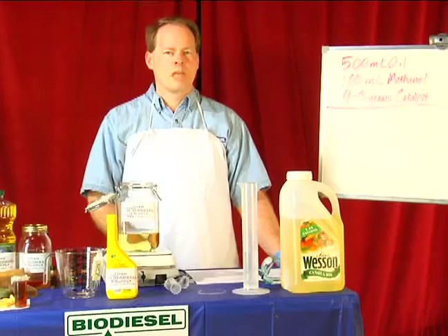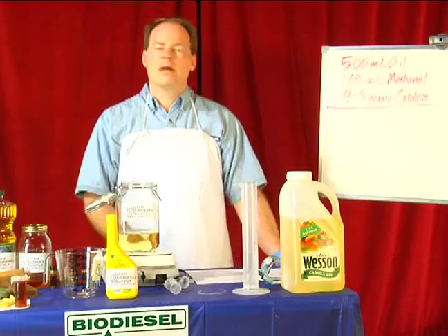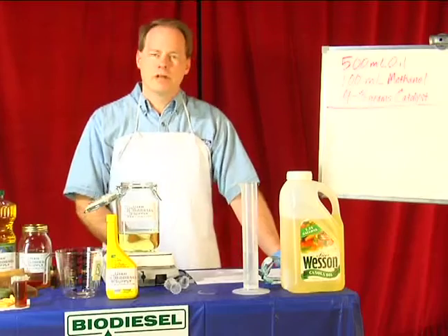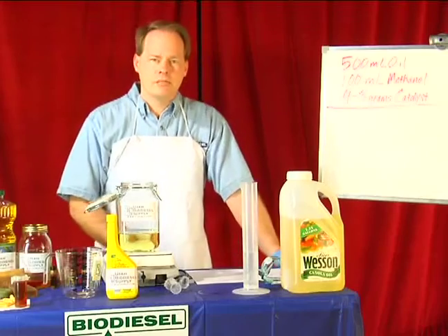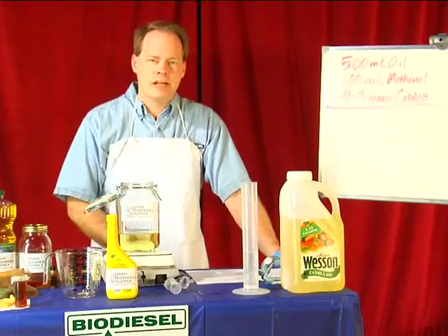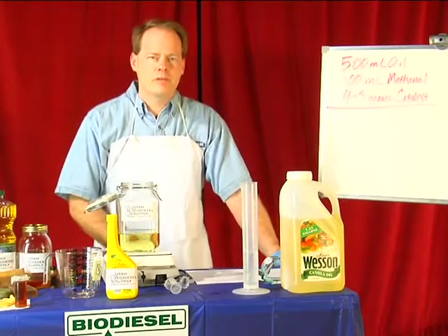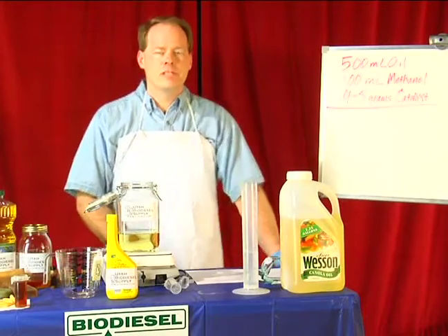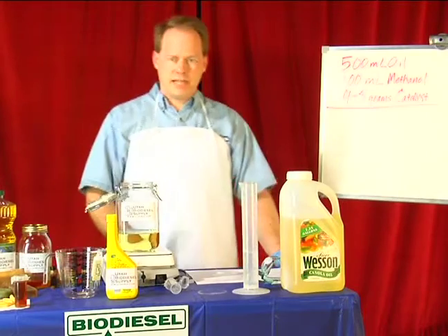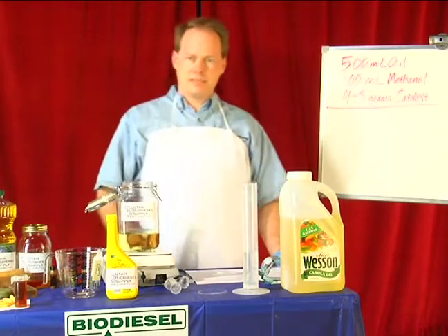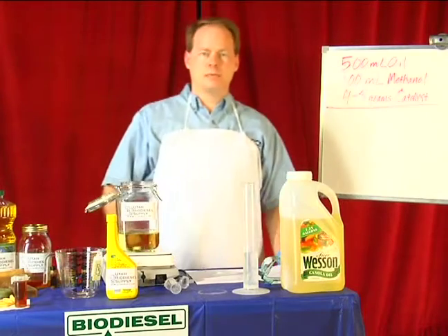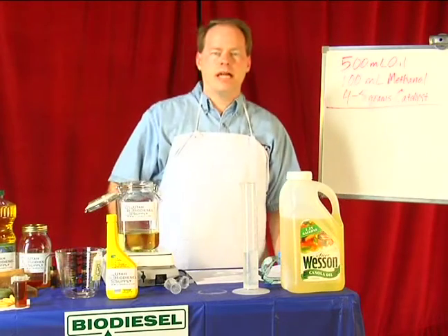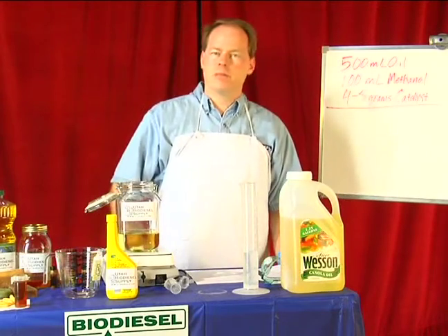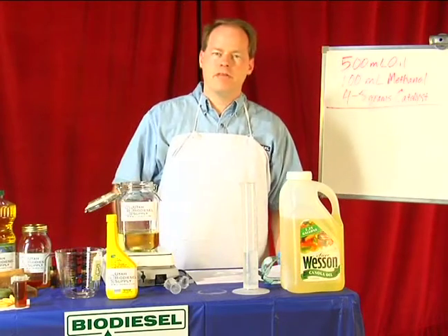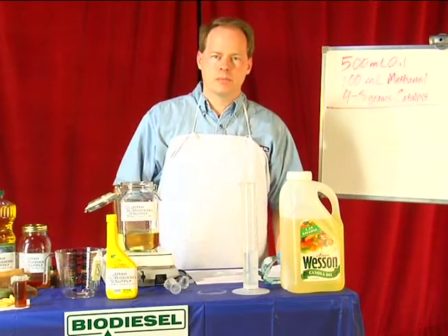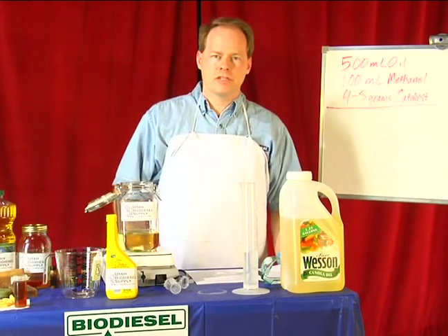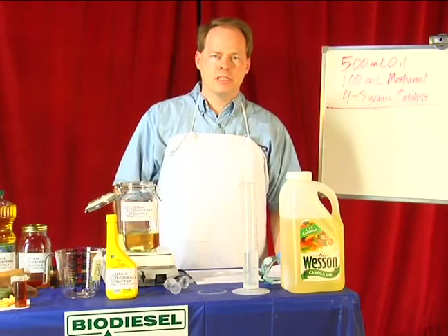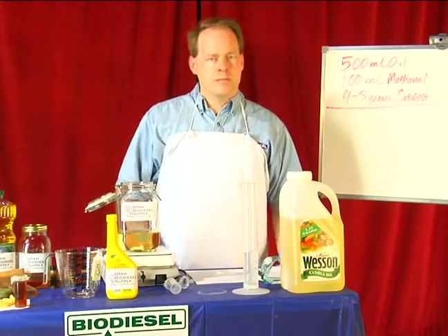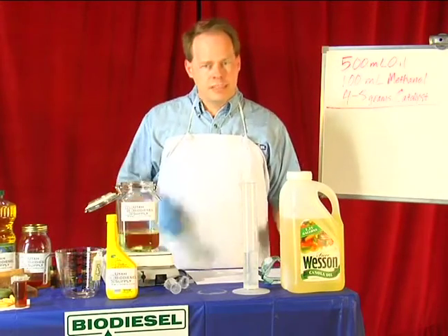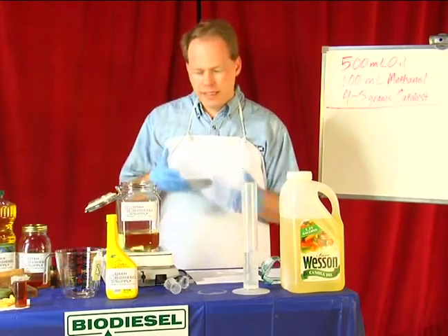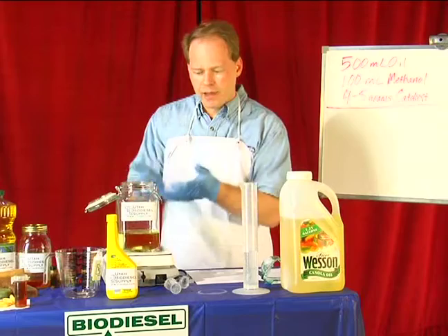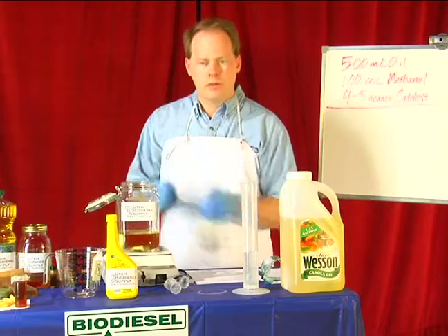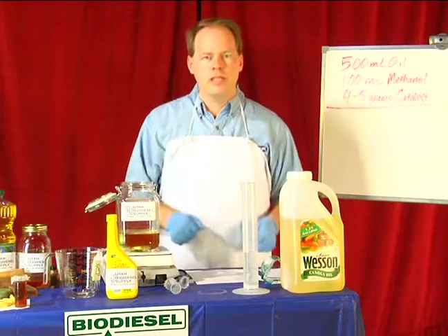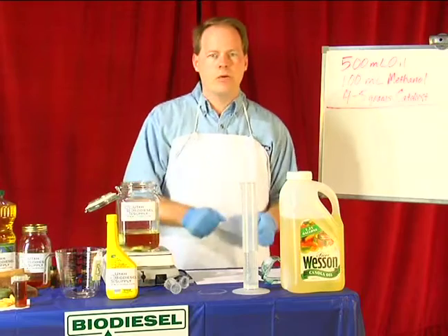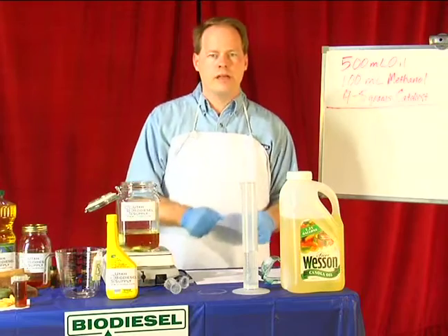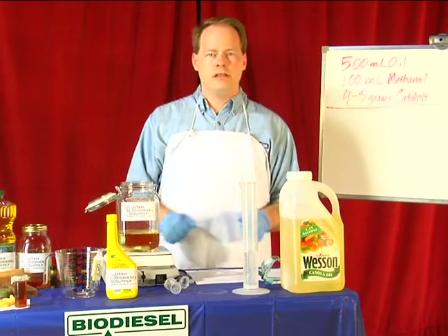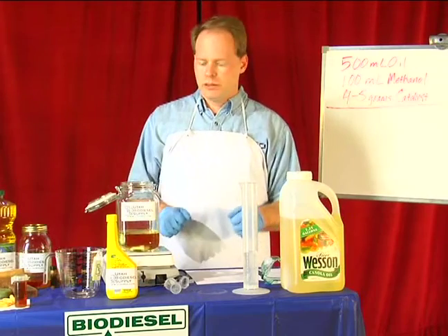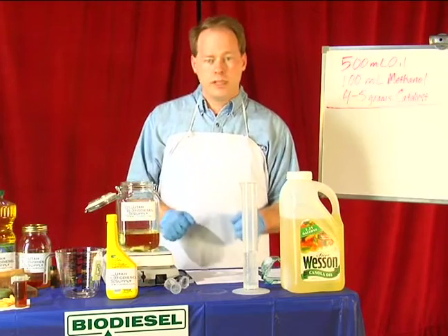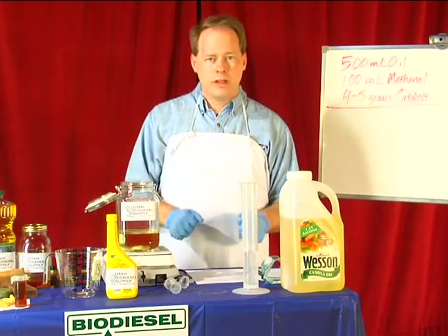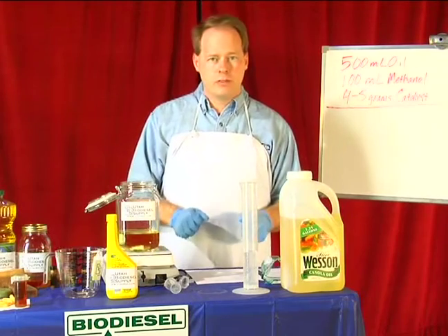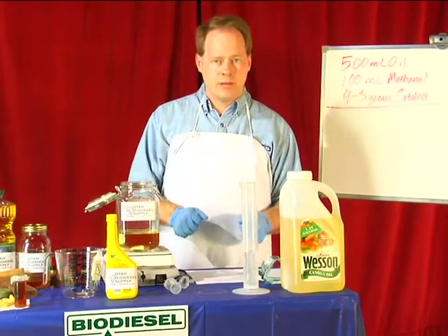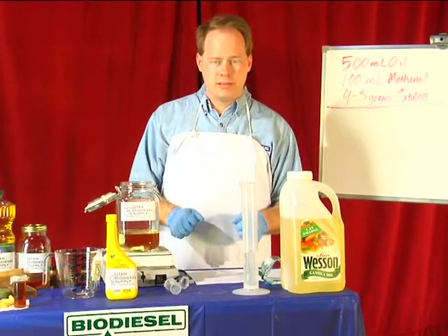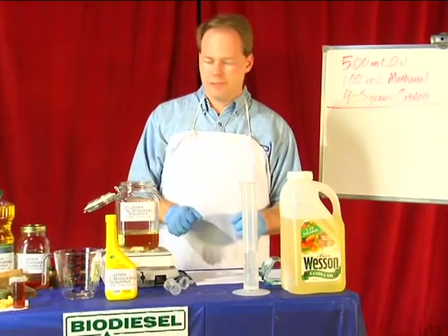My name is Graydon Blair from Utah Biodiesel Supply, and on behalf of Expert Village, I'm going to tell you how to heat oil to get ready to make biodiesel.